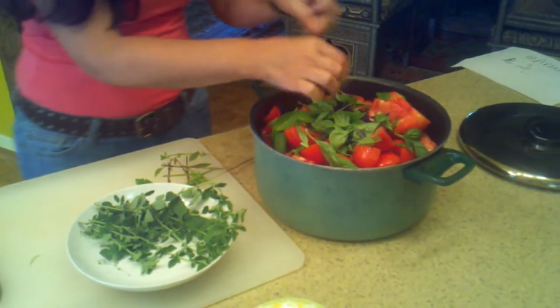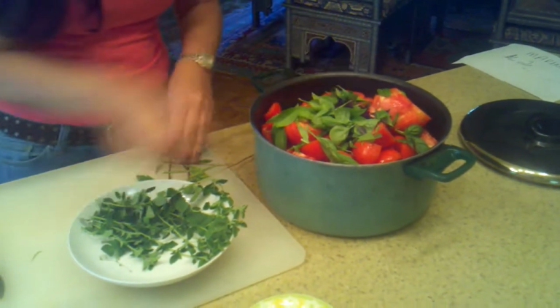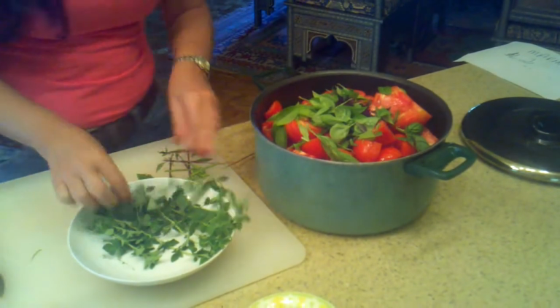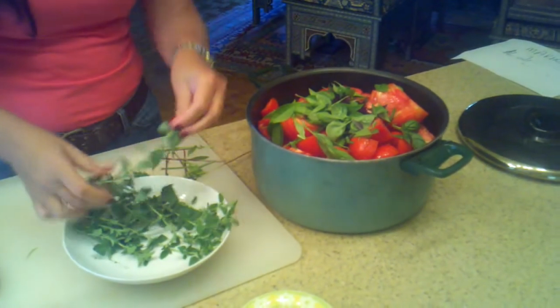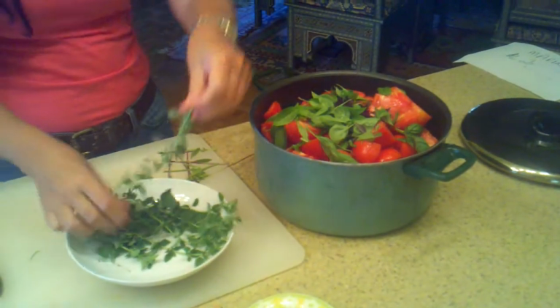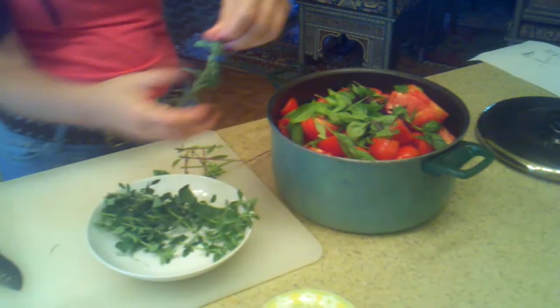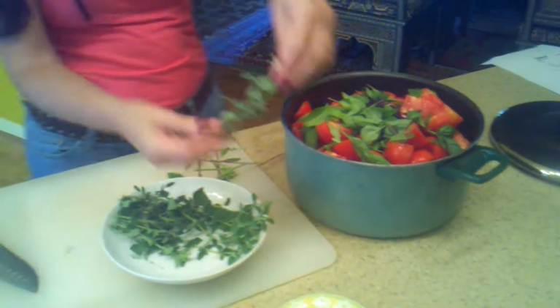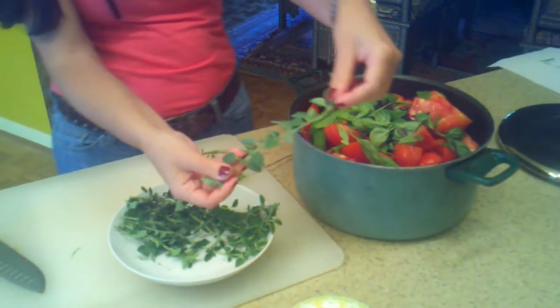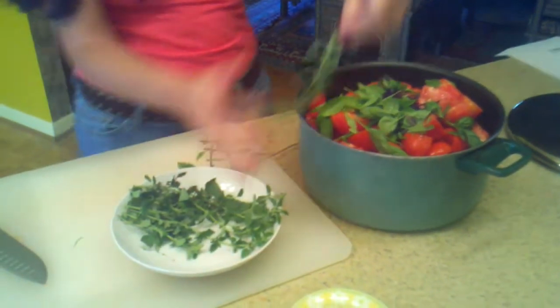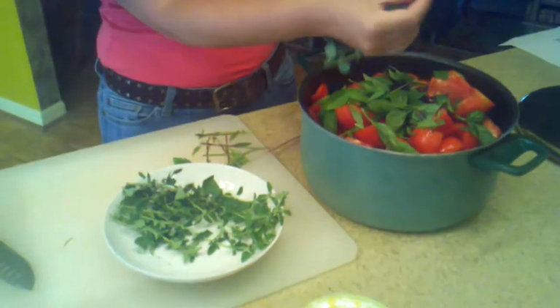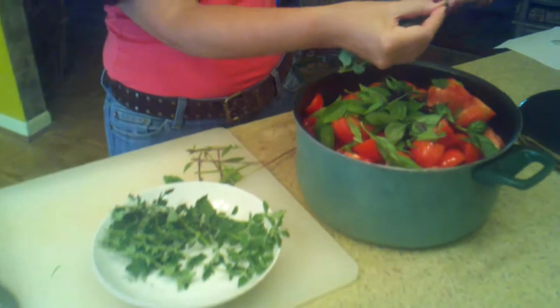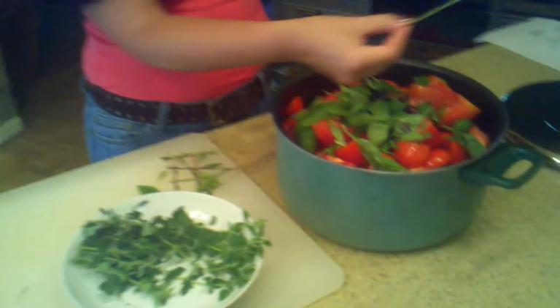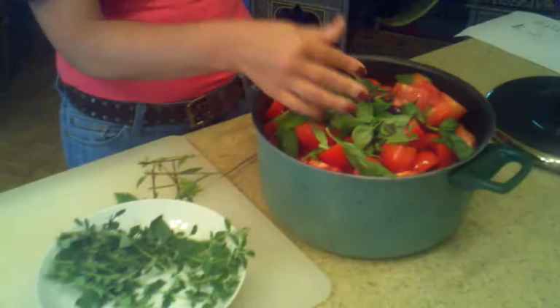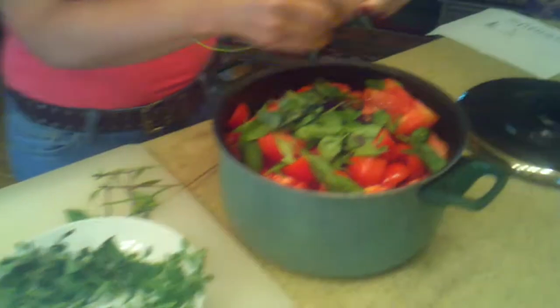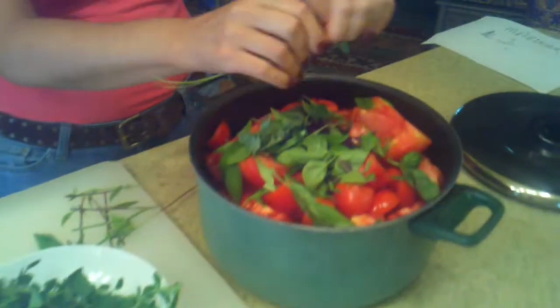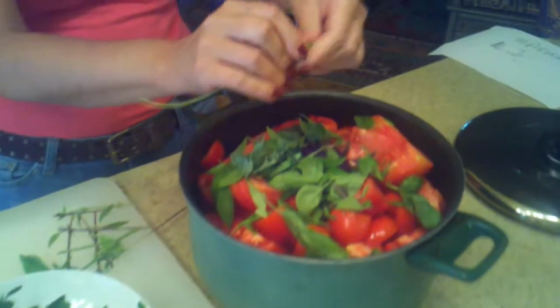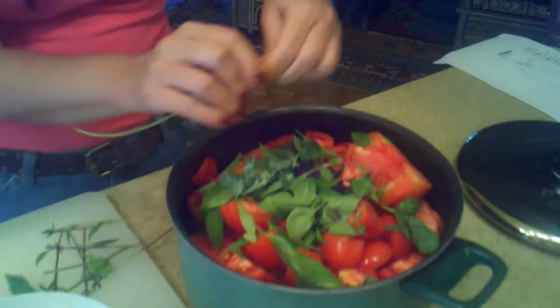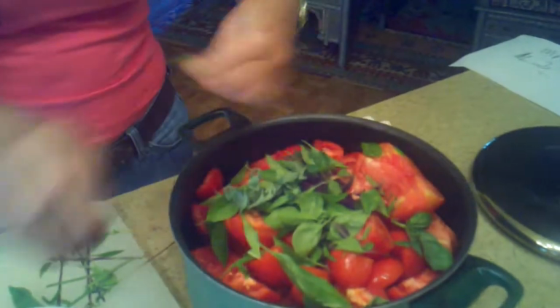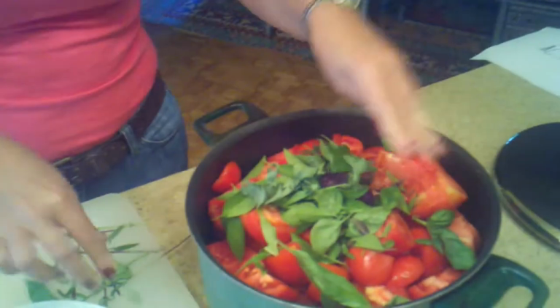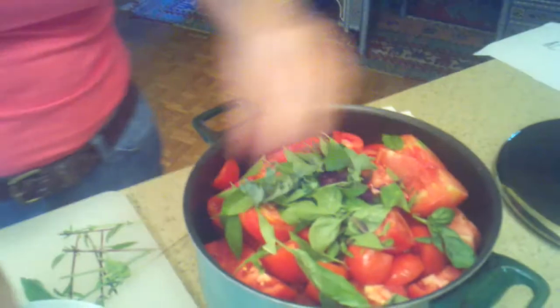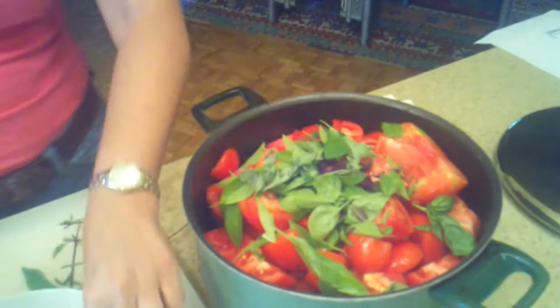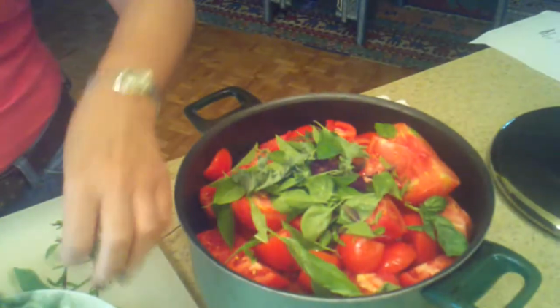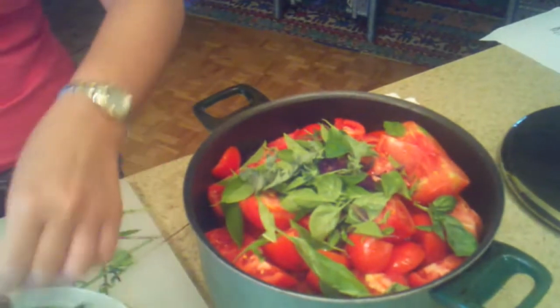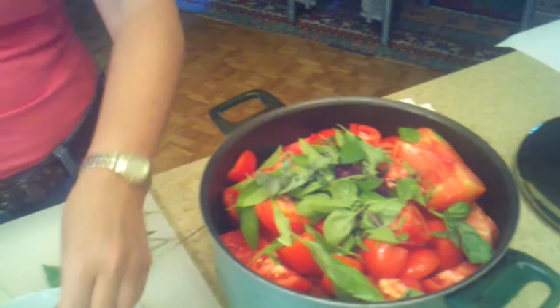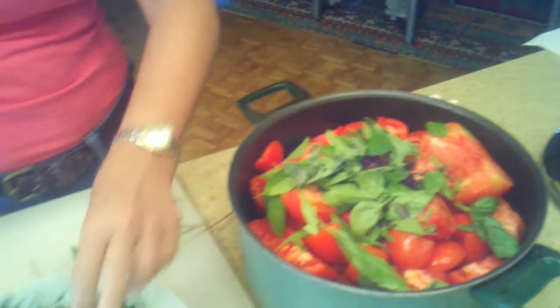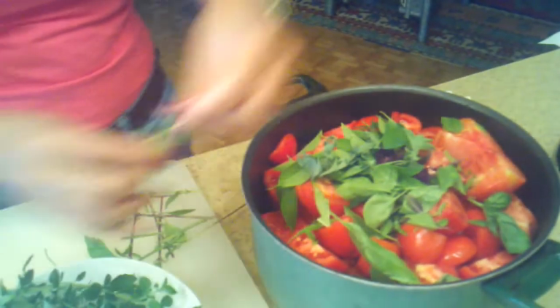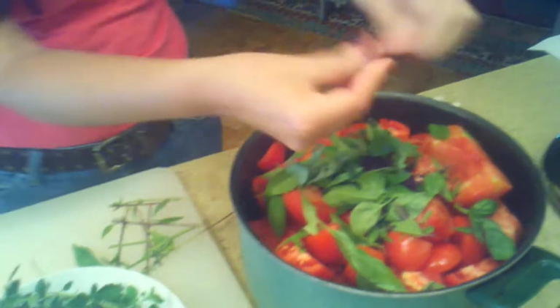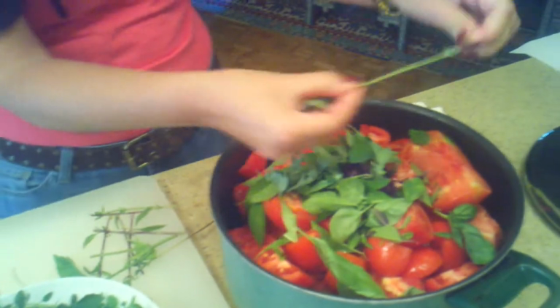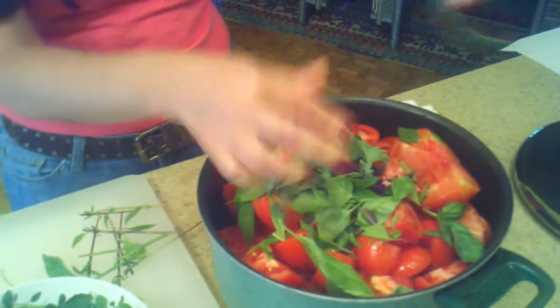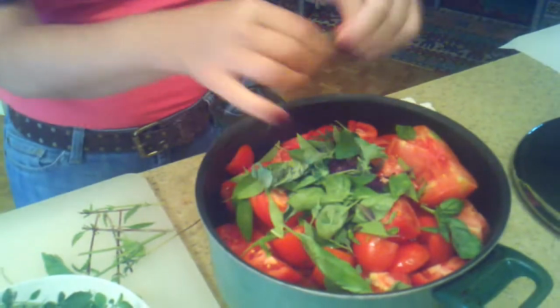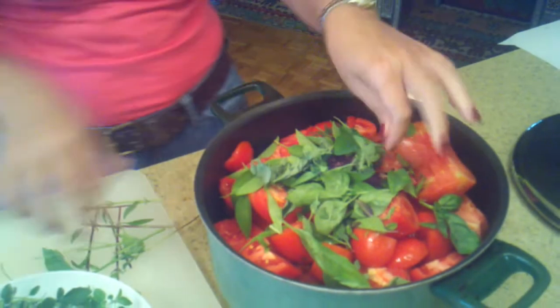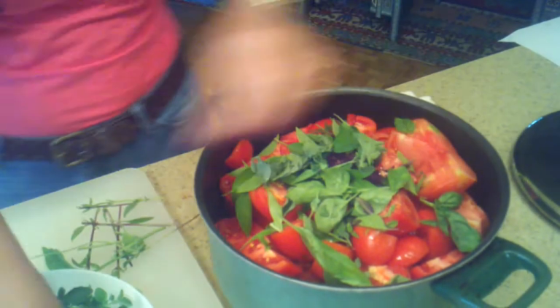Now you're going to add the oregano. Just add a lot of oregano — it's going to give a lot of flavor.